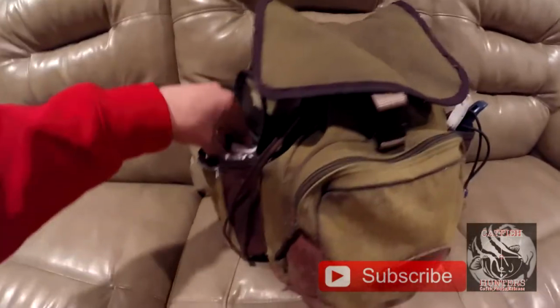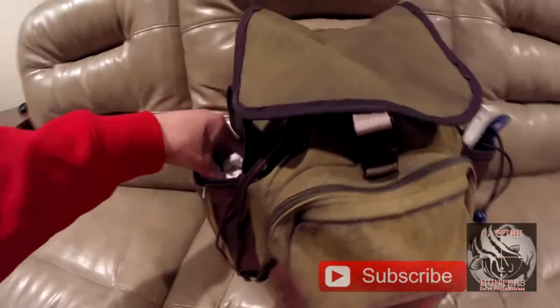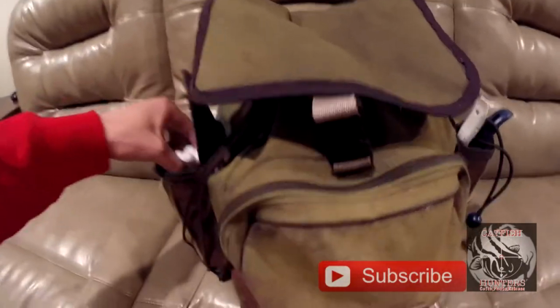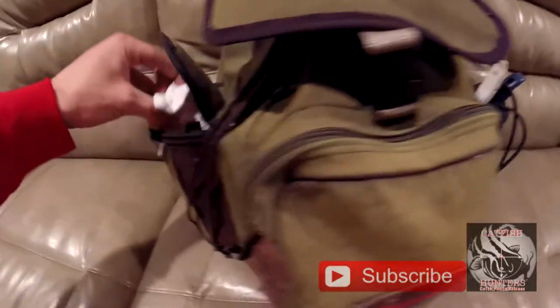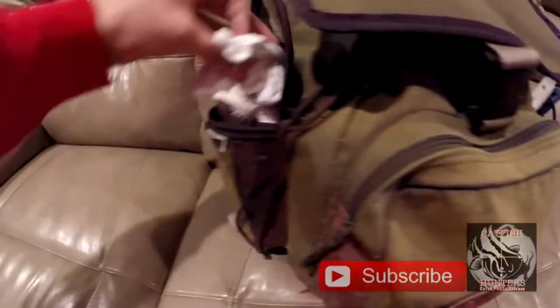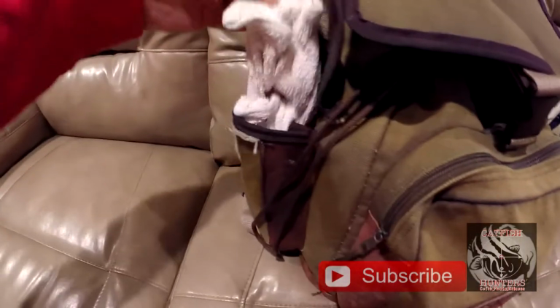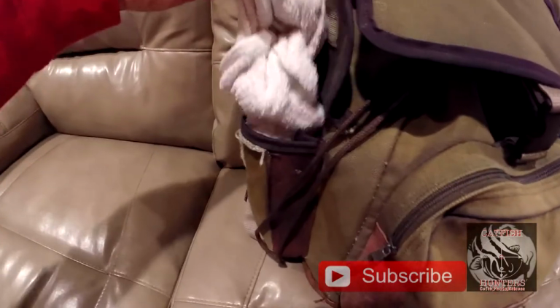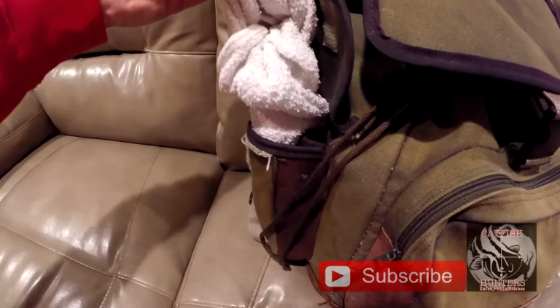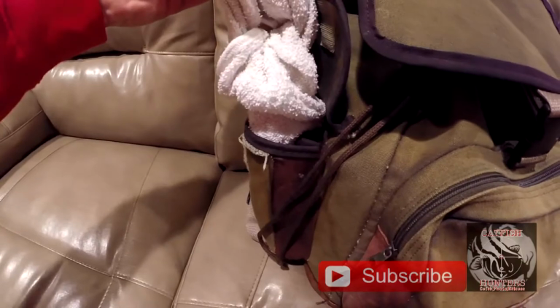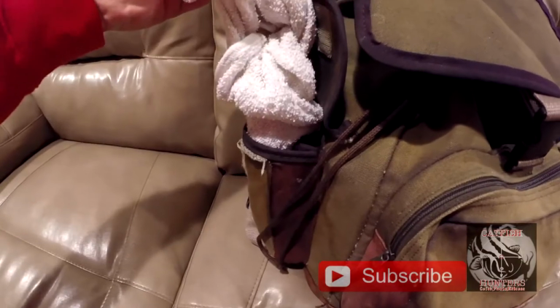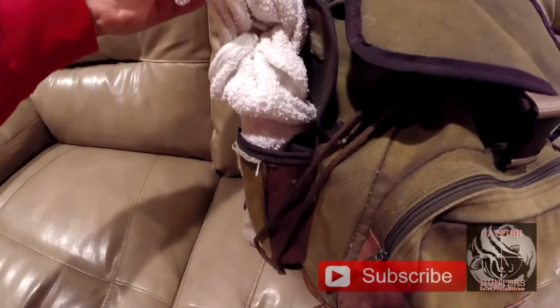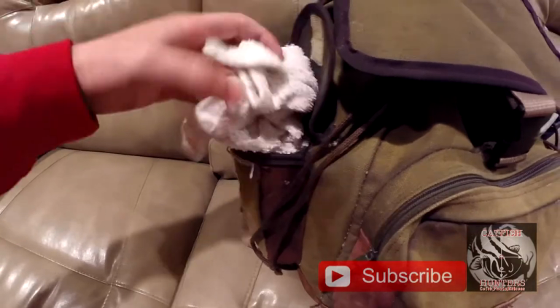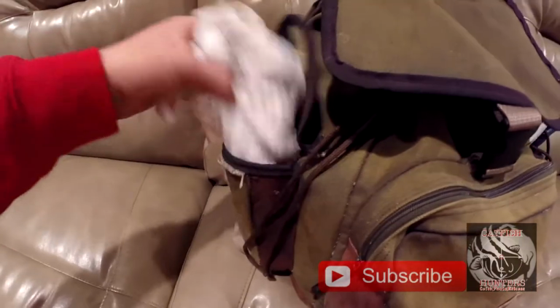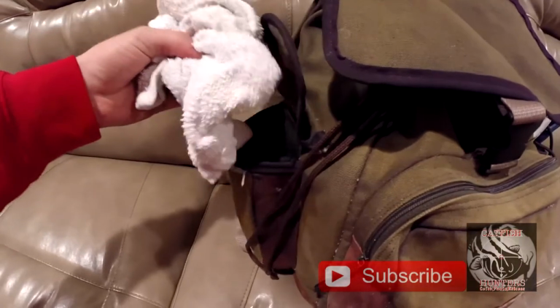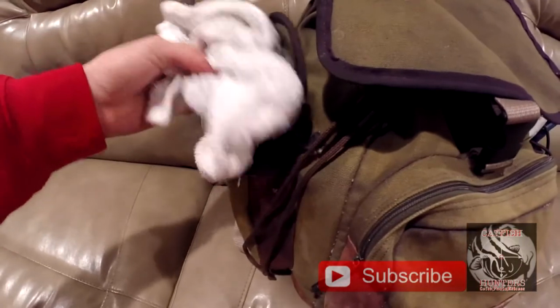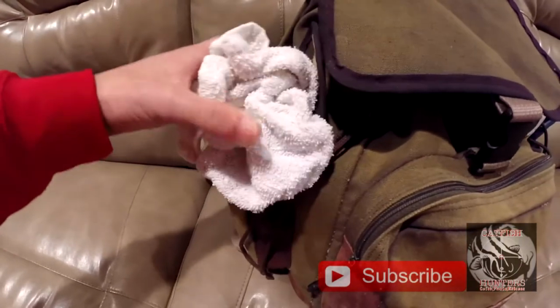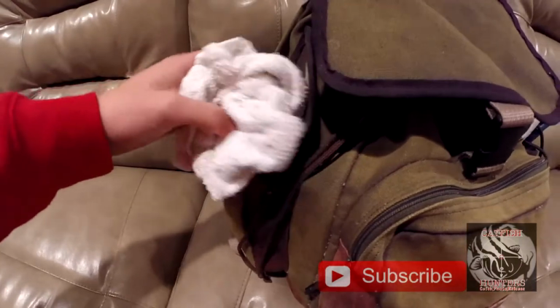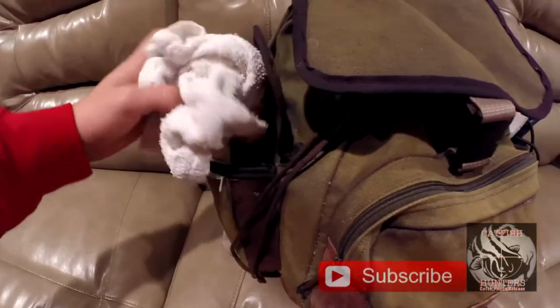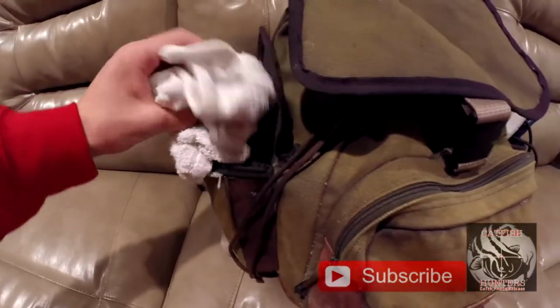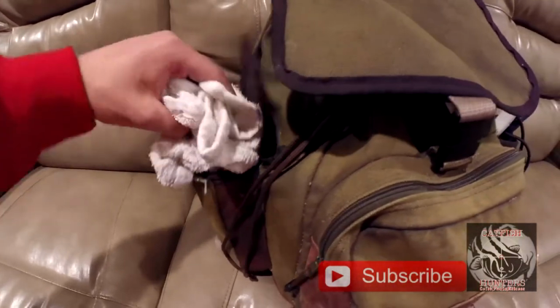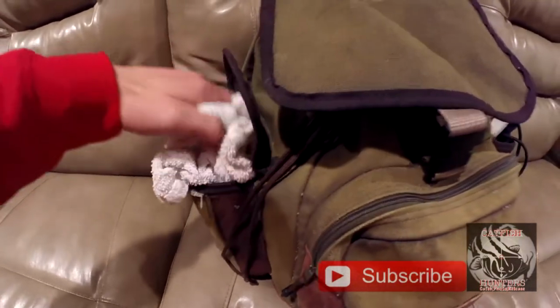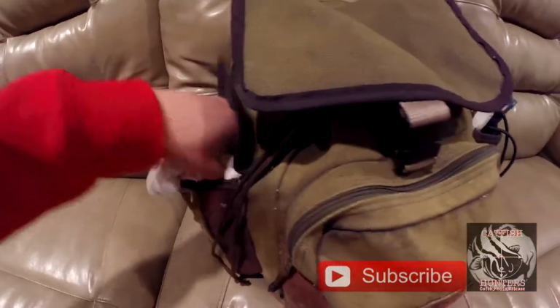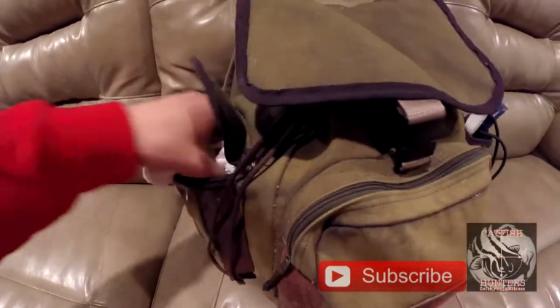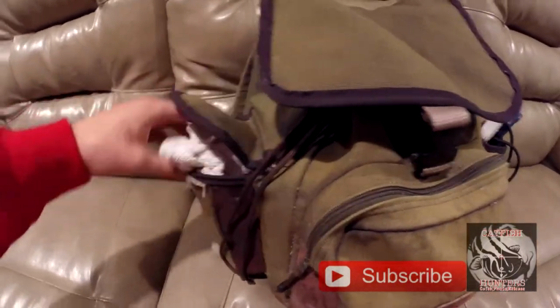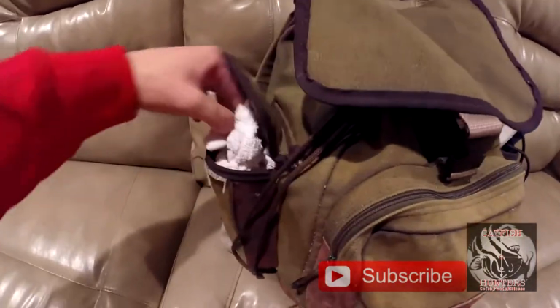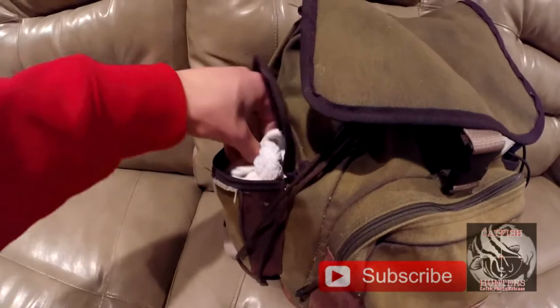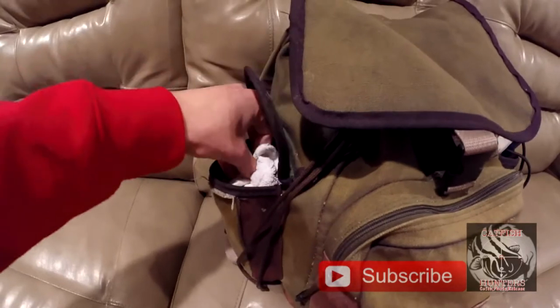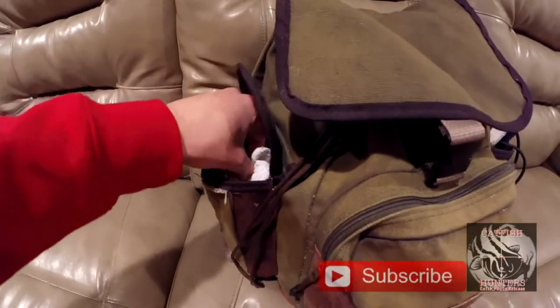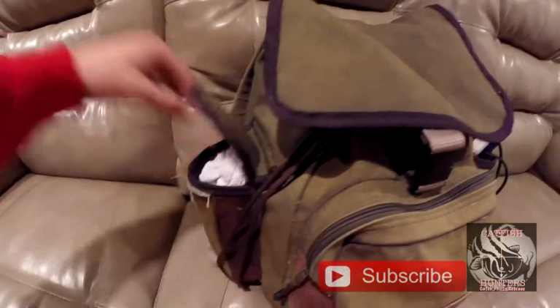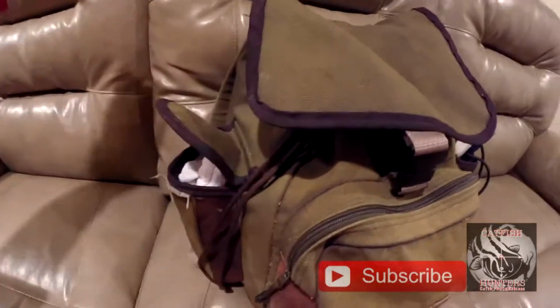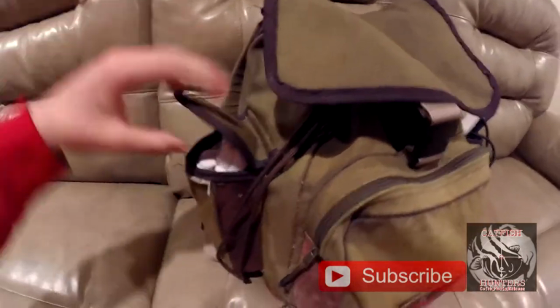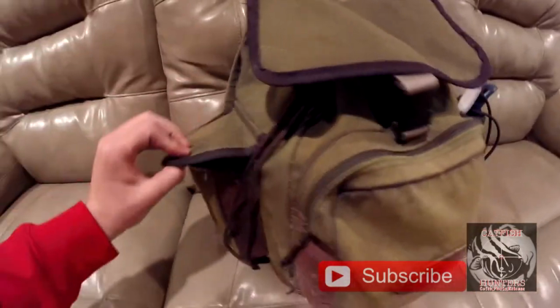So what we have here is some rags and towels. When we get our hands dirty we can get the towel wet and then clean off our hands.